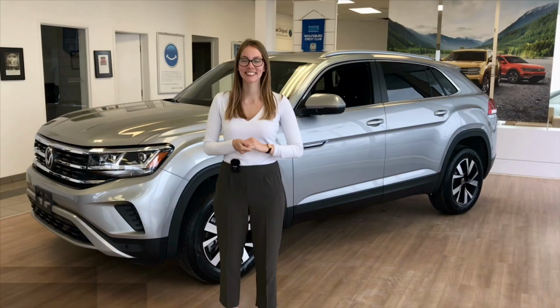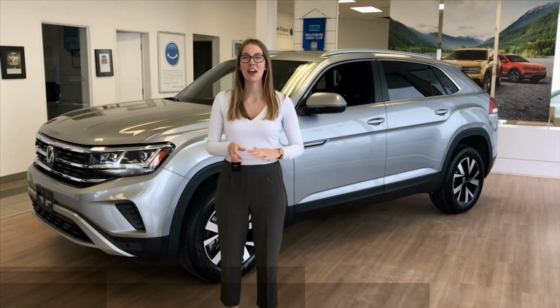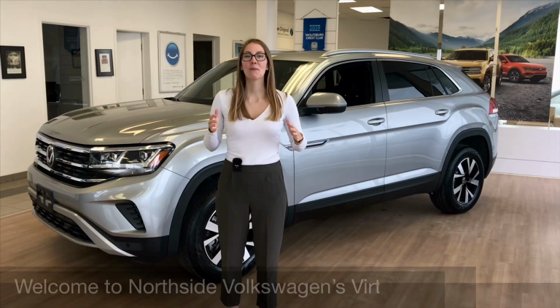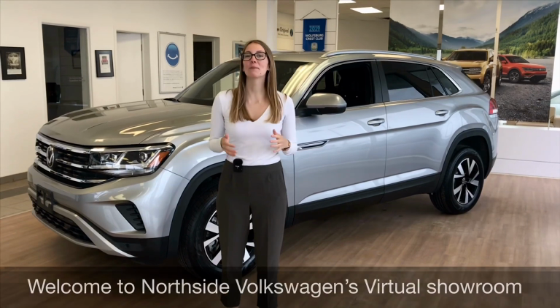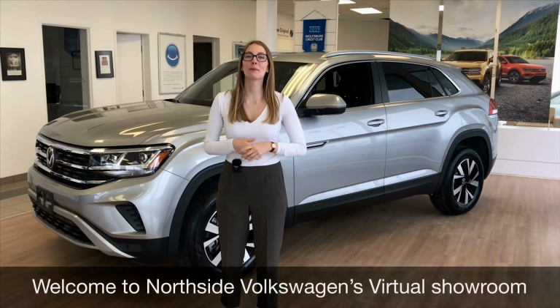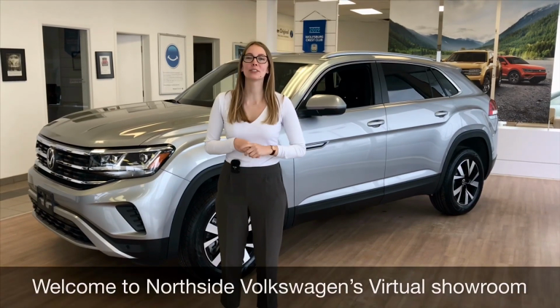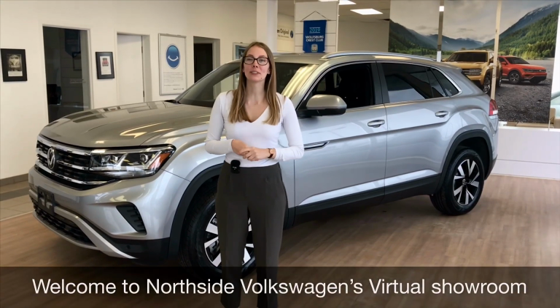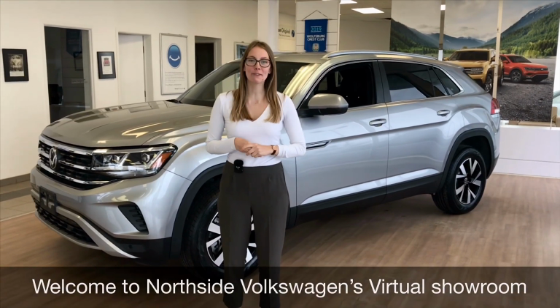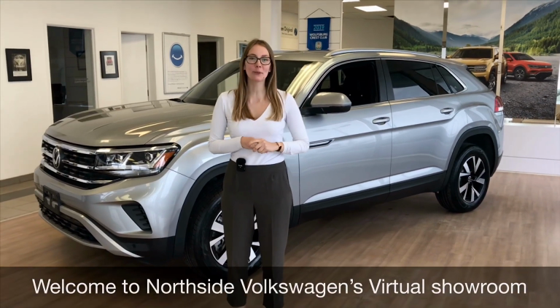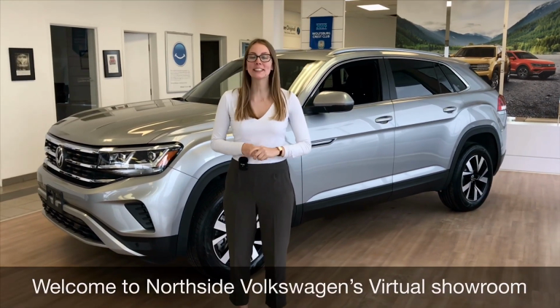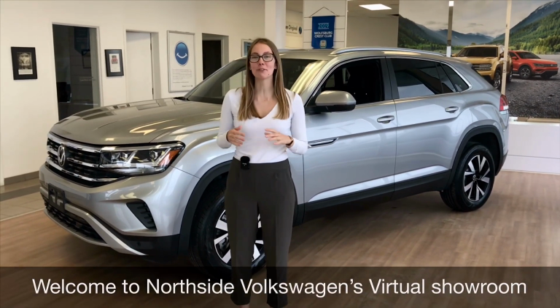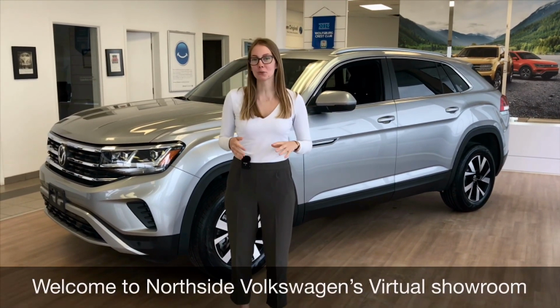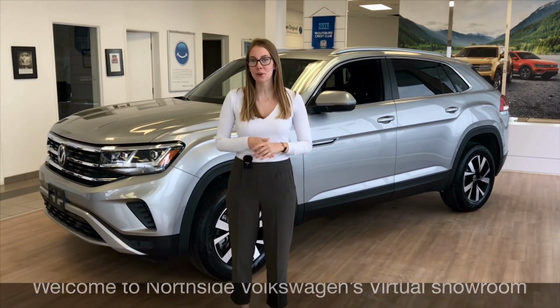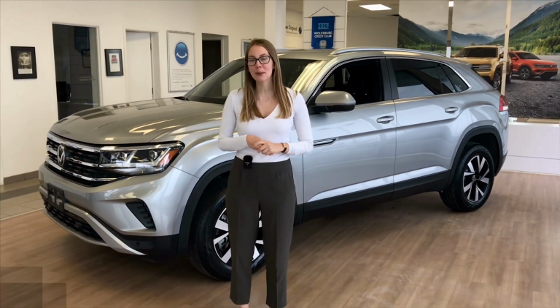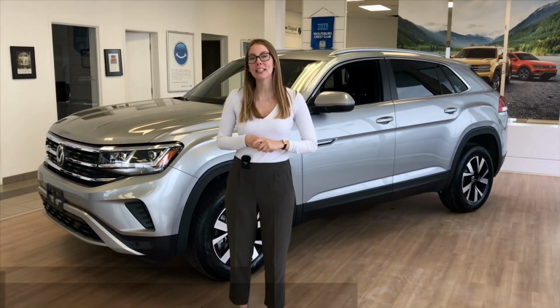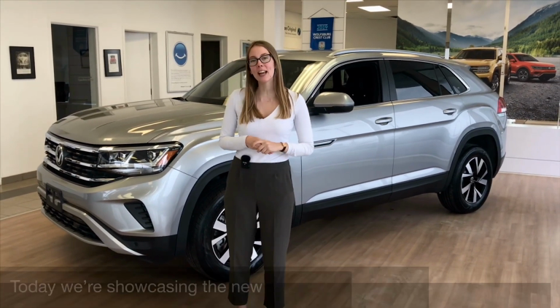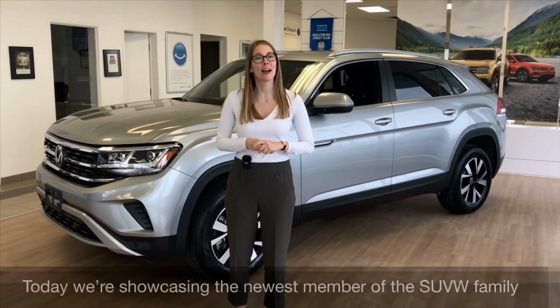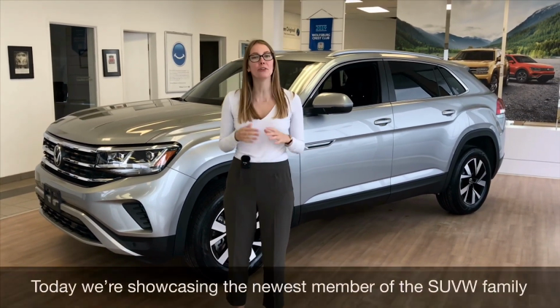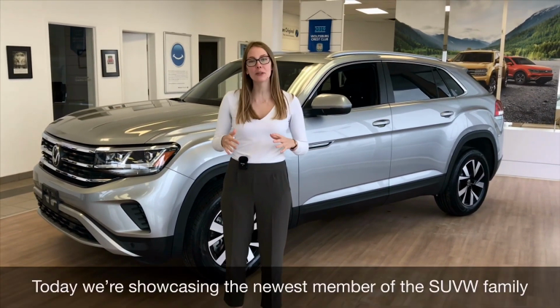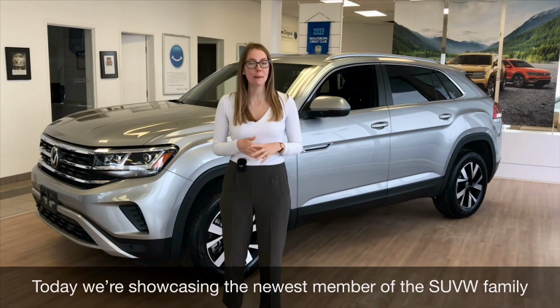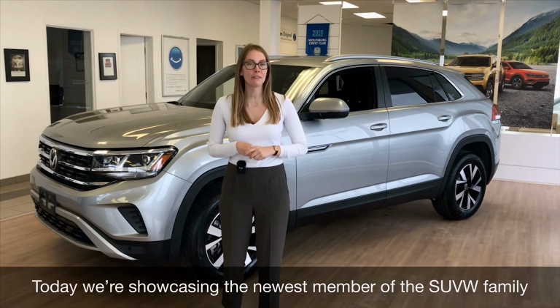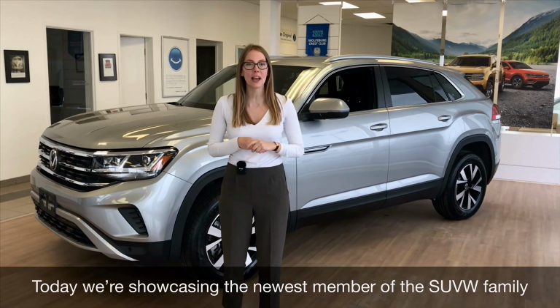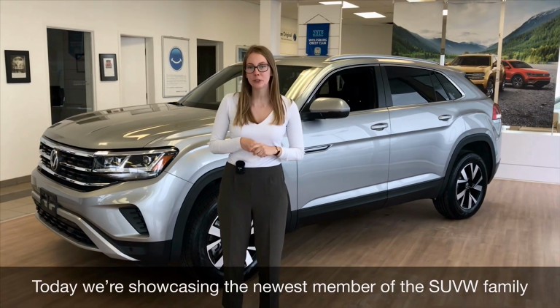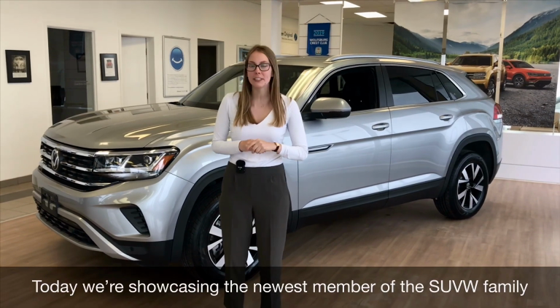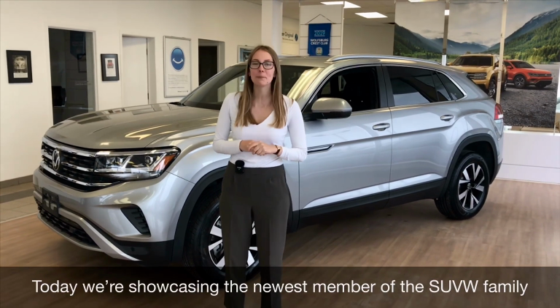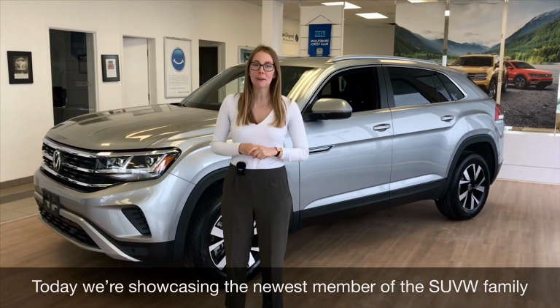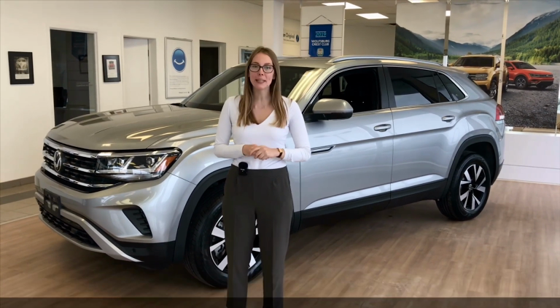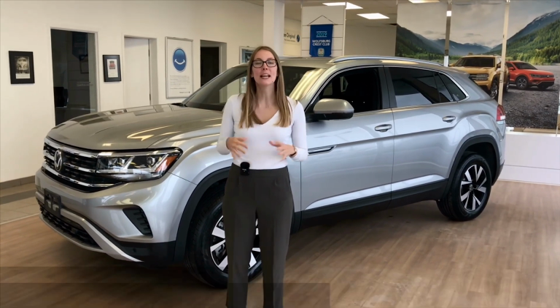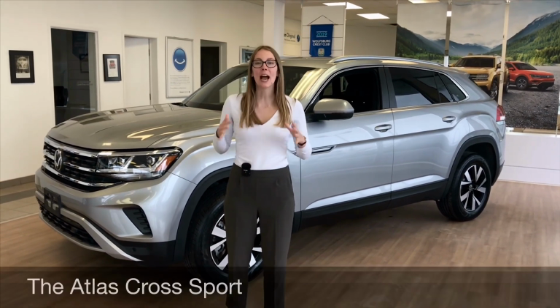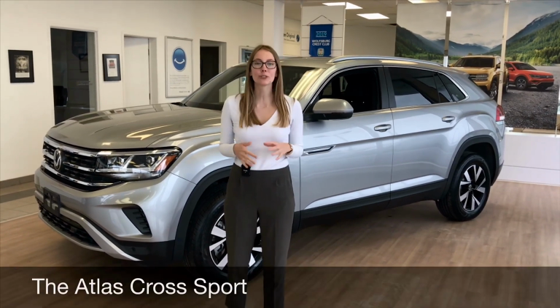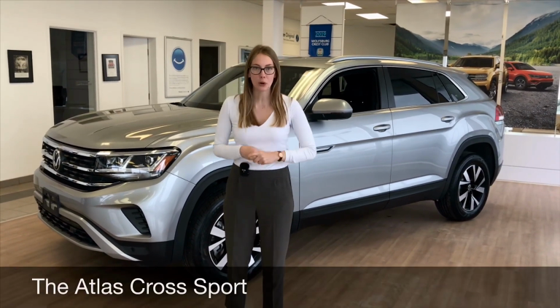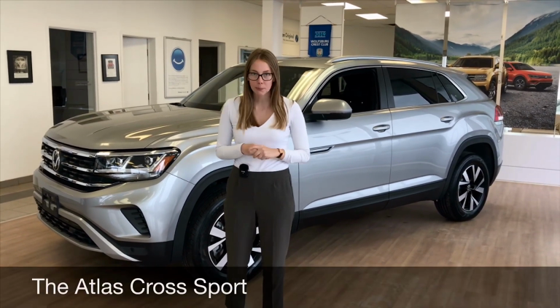Welcome everybody to Northside Volkswagen's virtual showroom. Today I have our newest member of the SUV family, the Atlas Cross Sport.